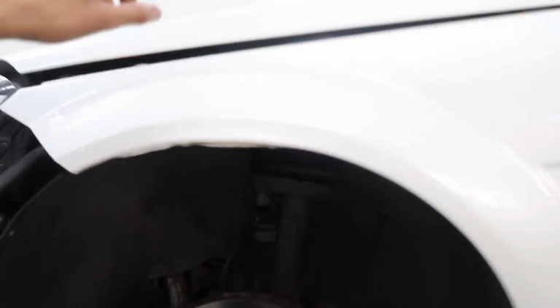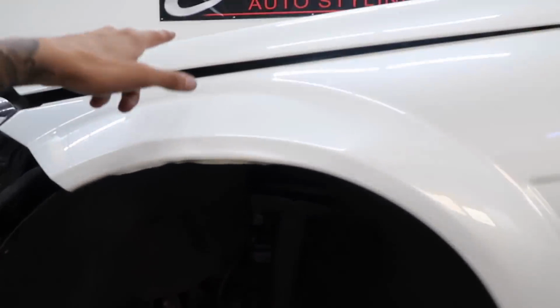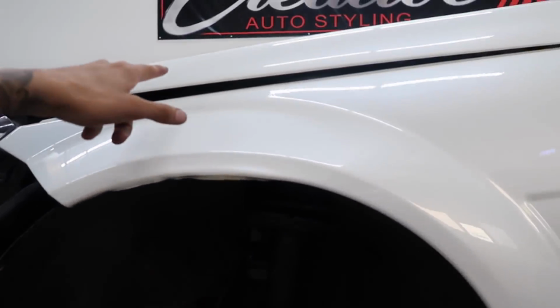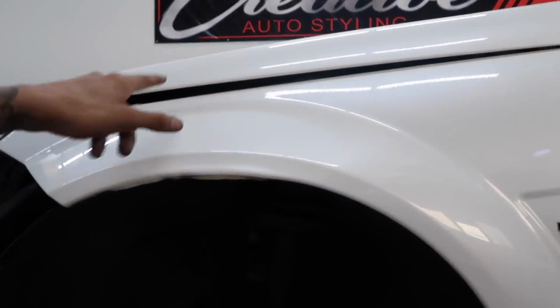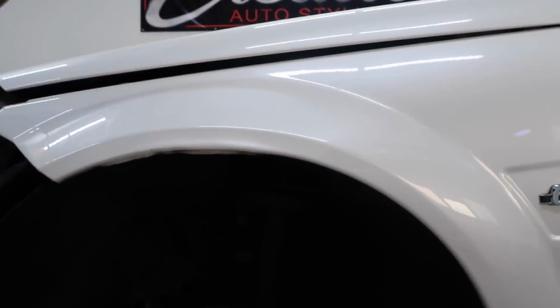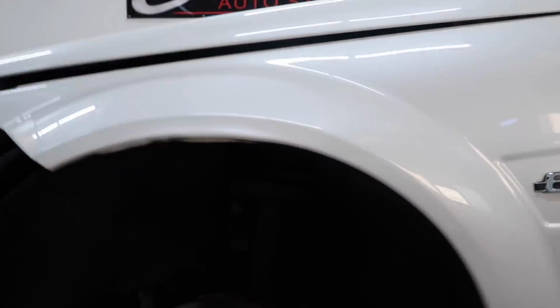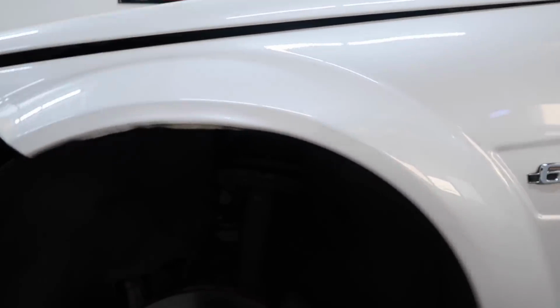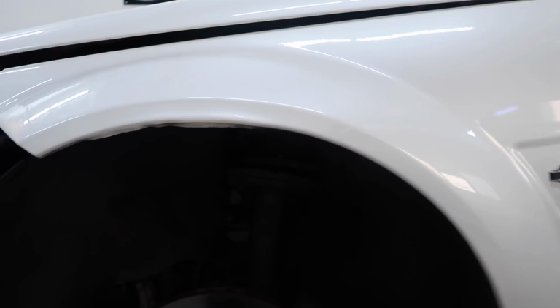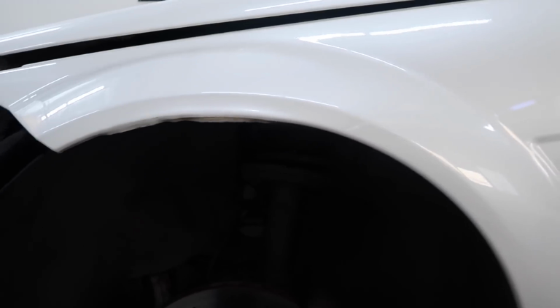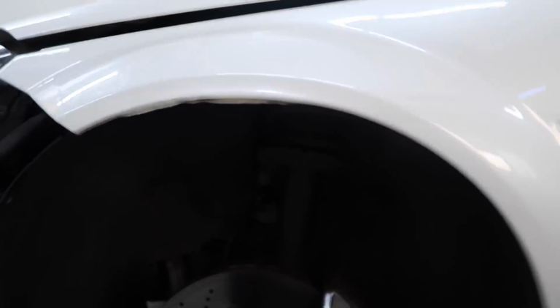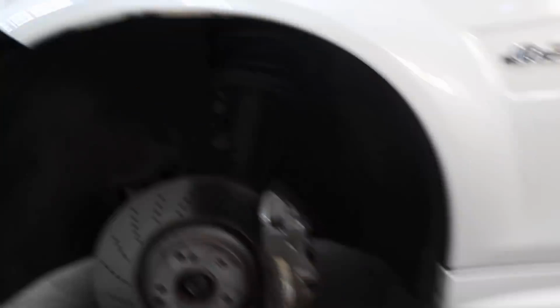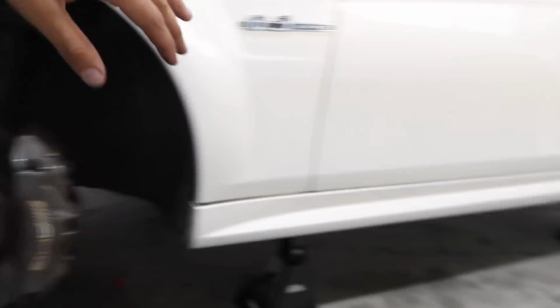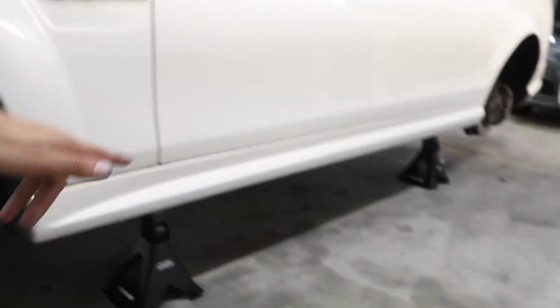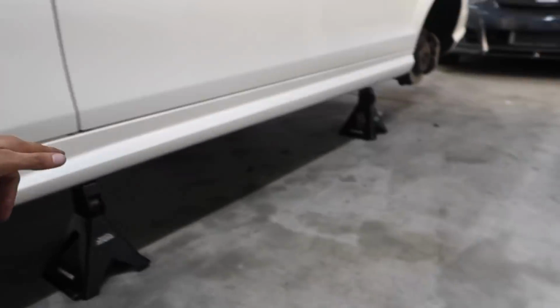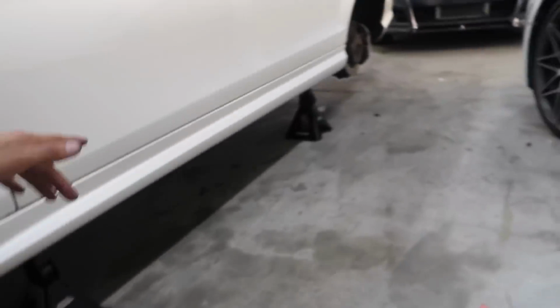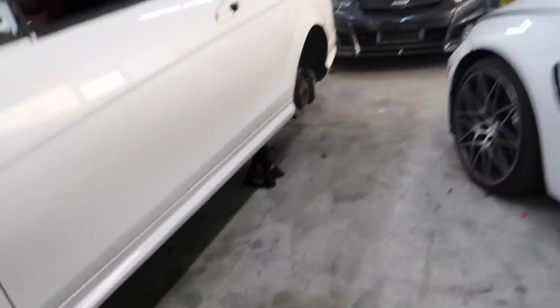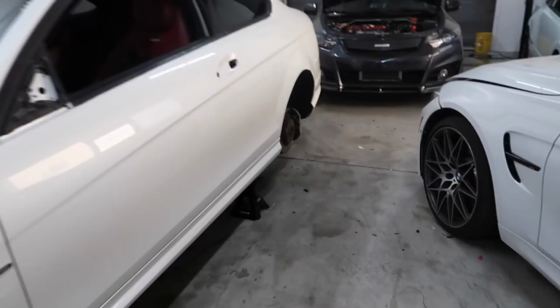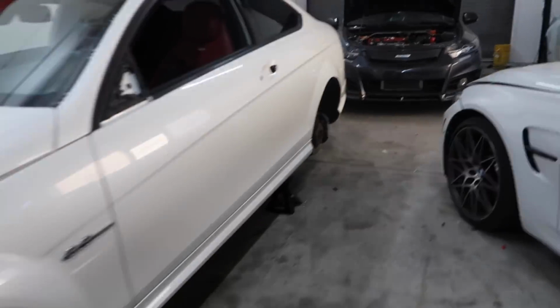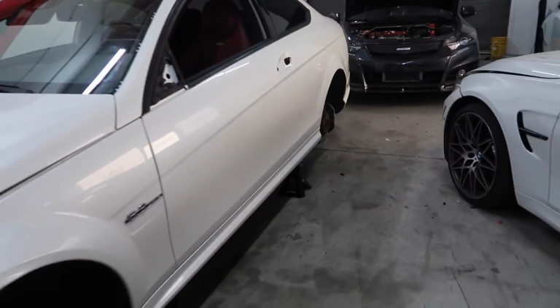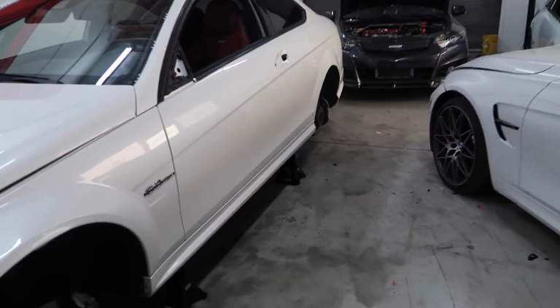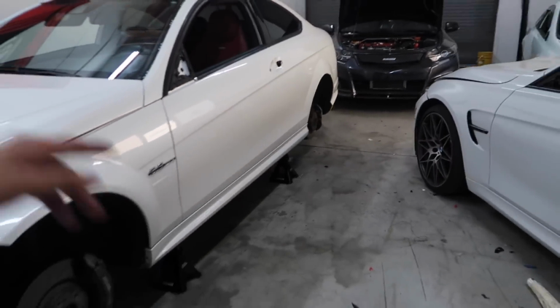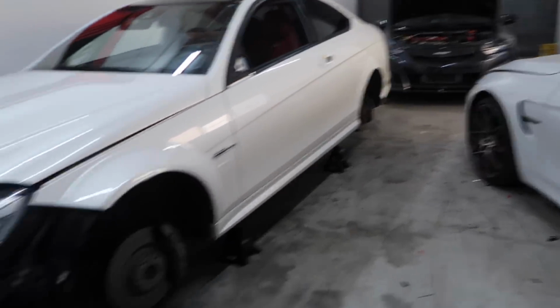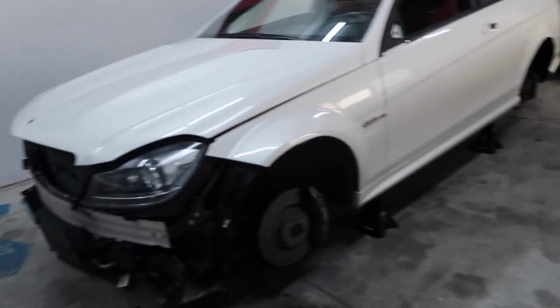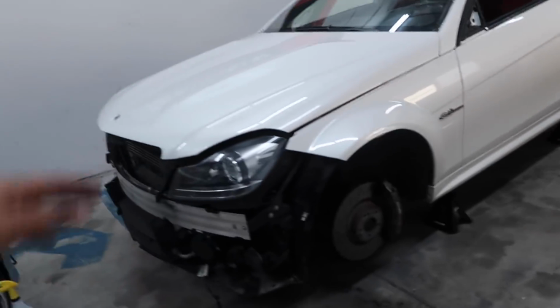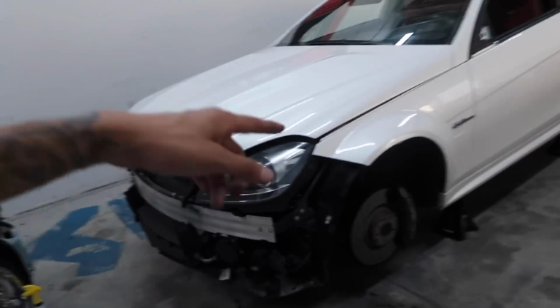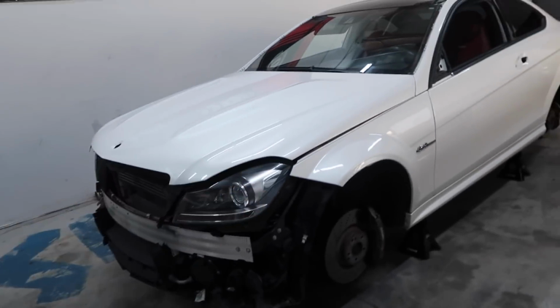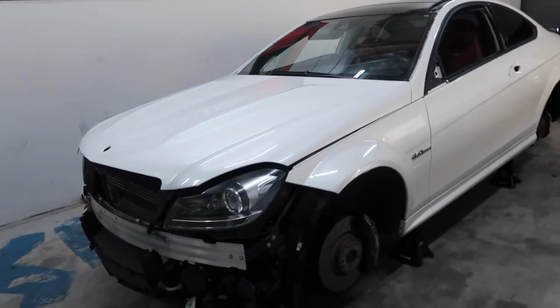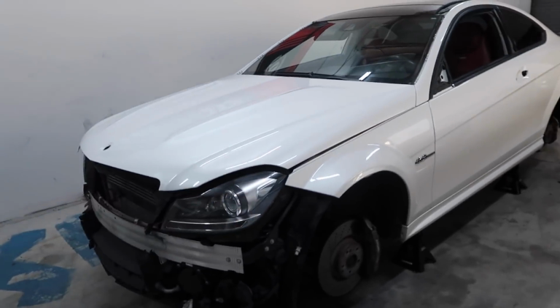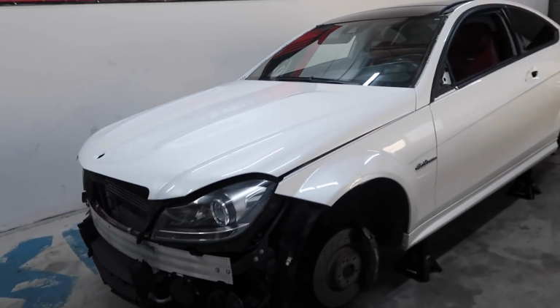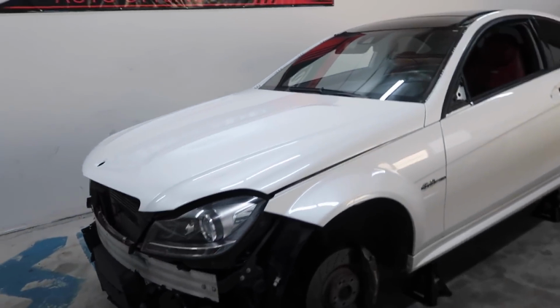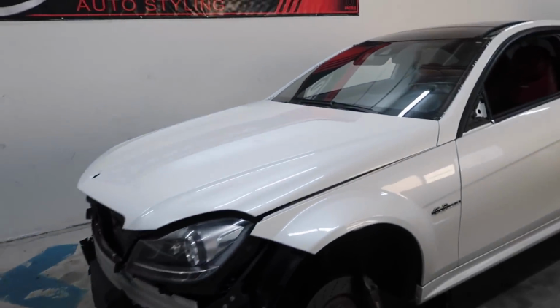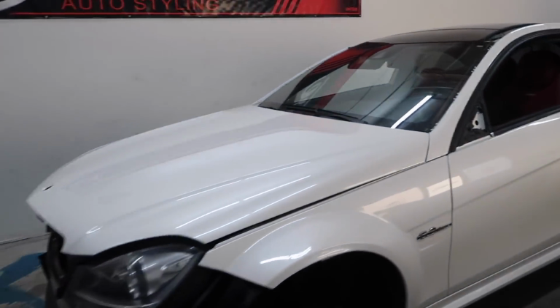So we'll start off with the hood and then we'll move on to the quarter panel, then the door, side skirt, and then we can go ahead and knock out the front and rear bumper, trunk, and then the last thing would be the fenders. But other than that guys, let's get this car started.